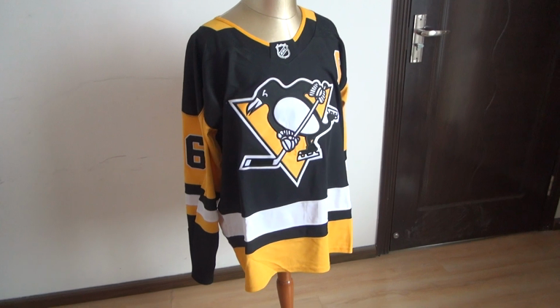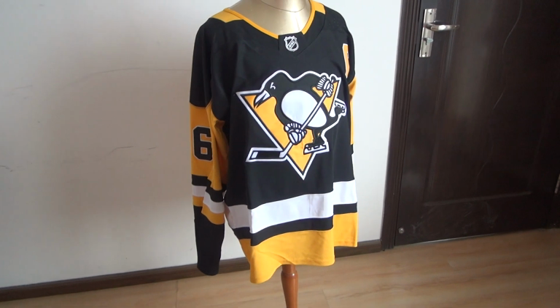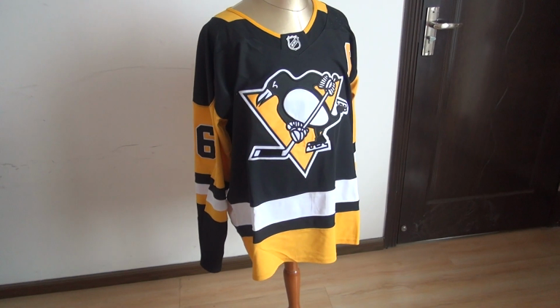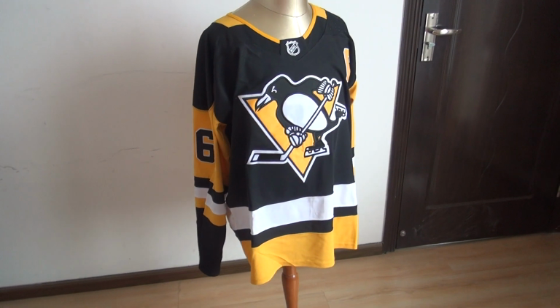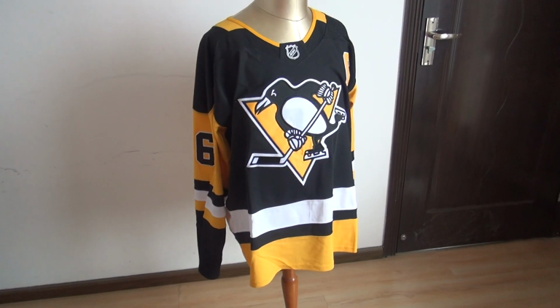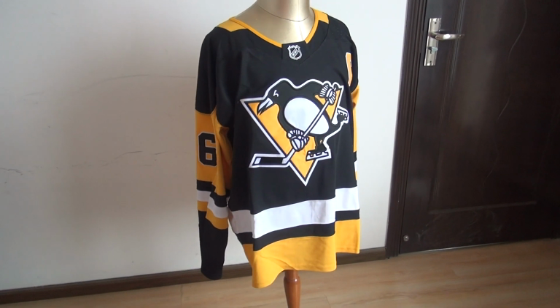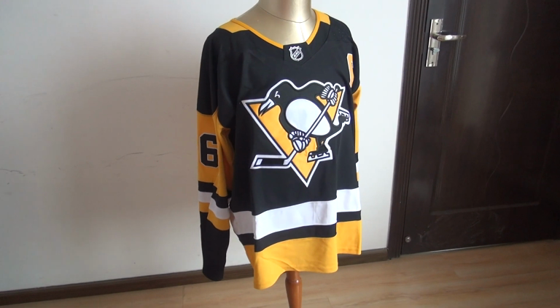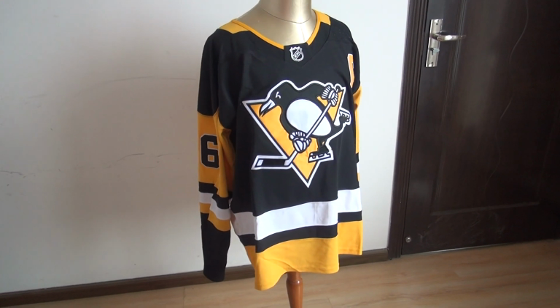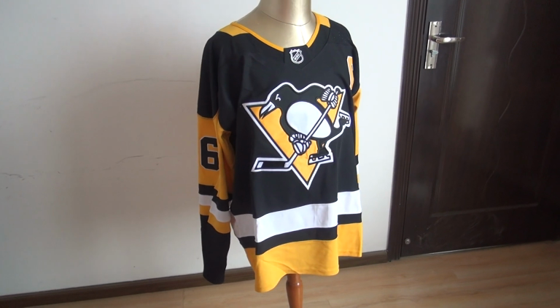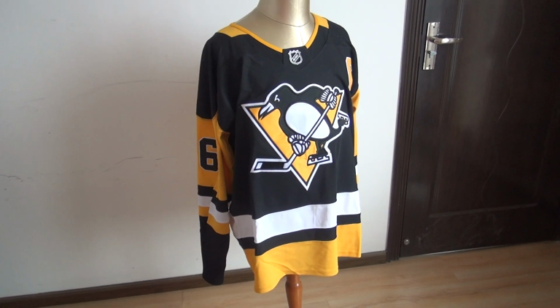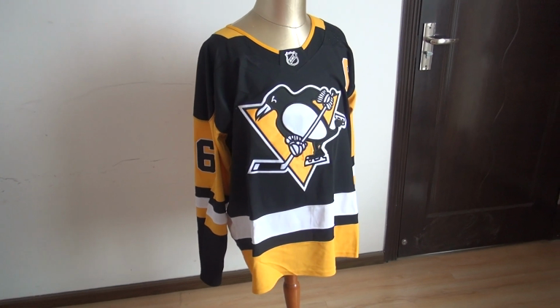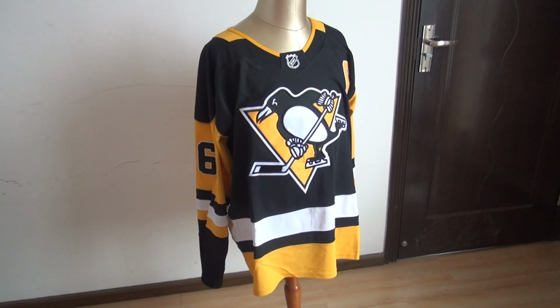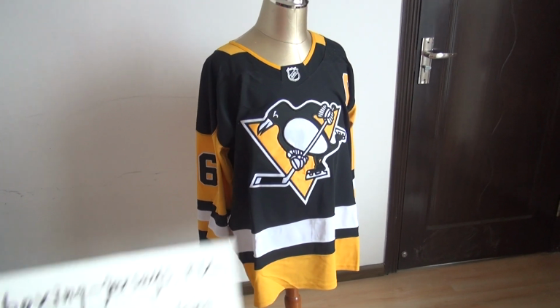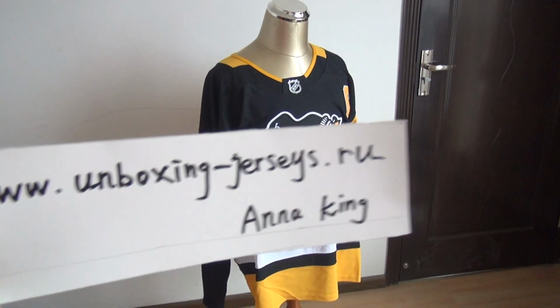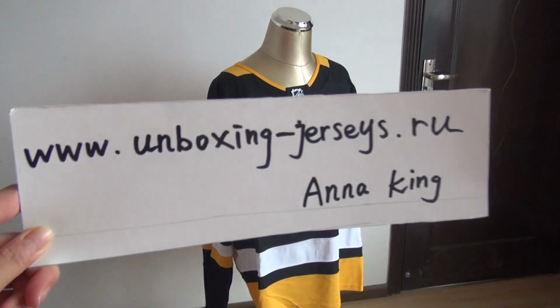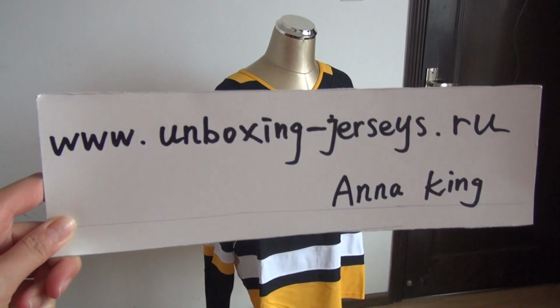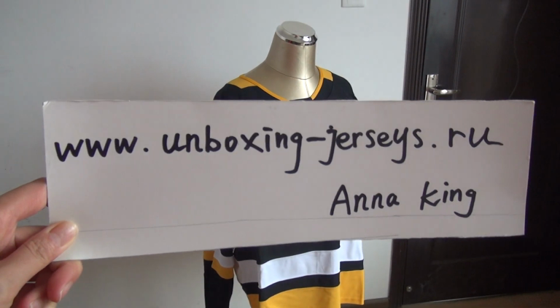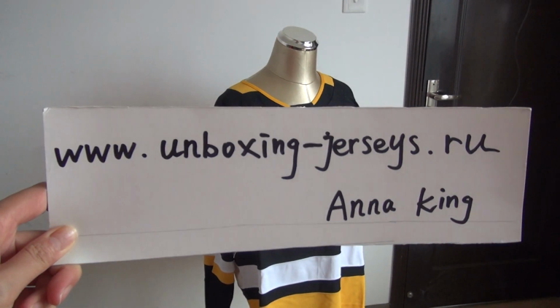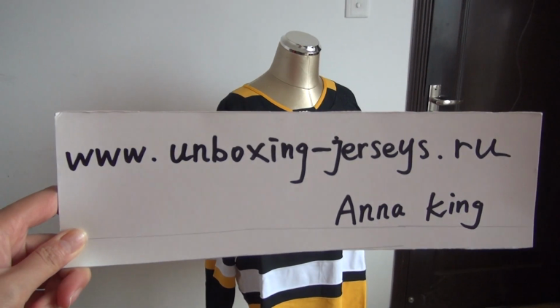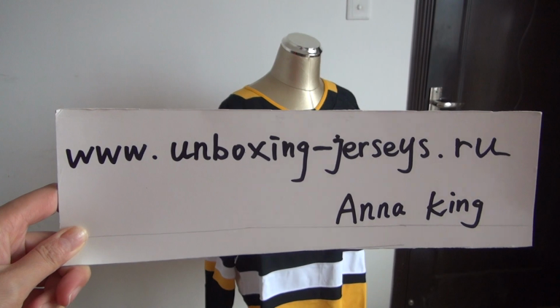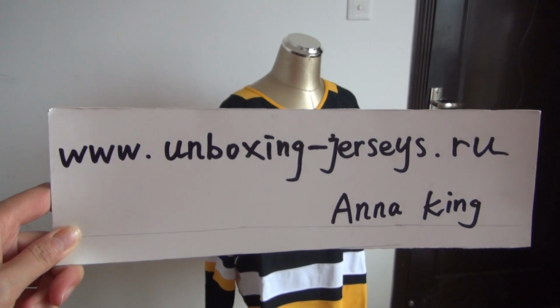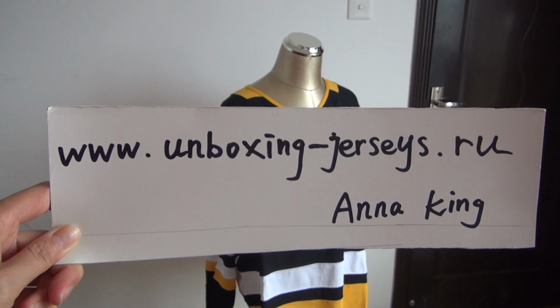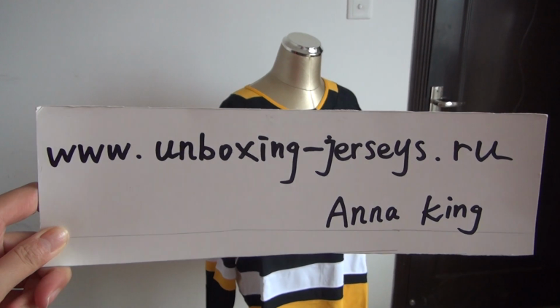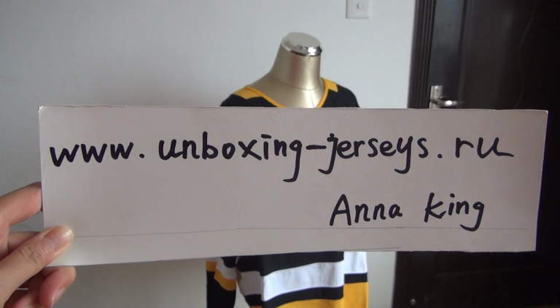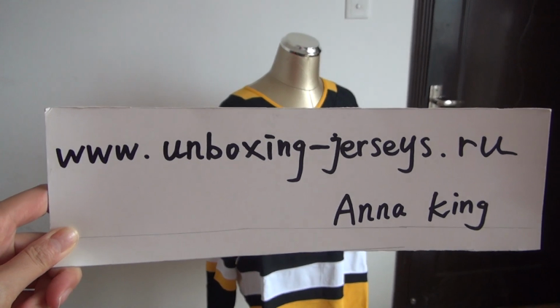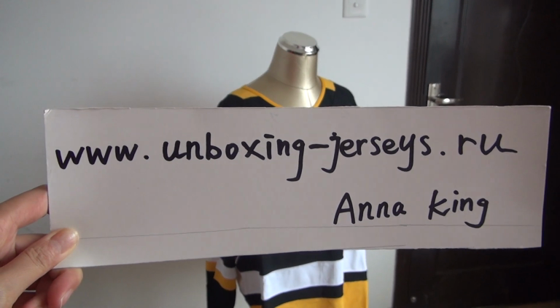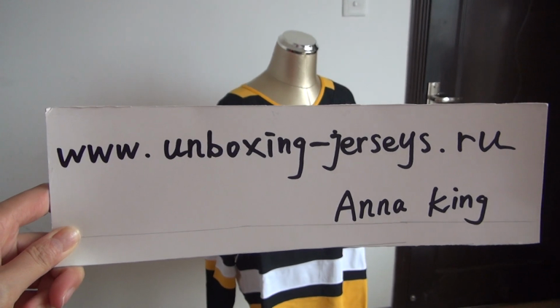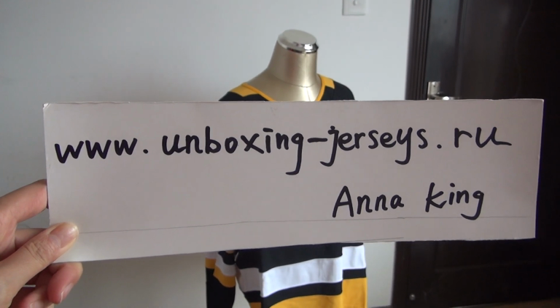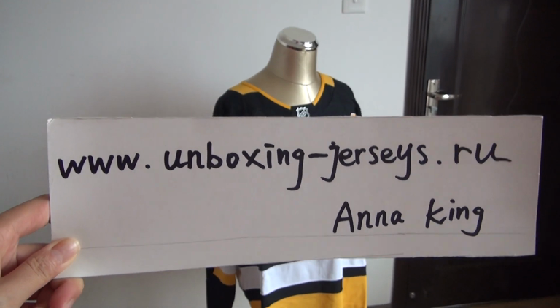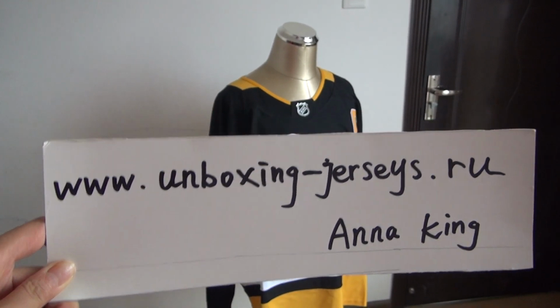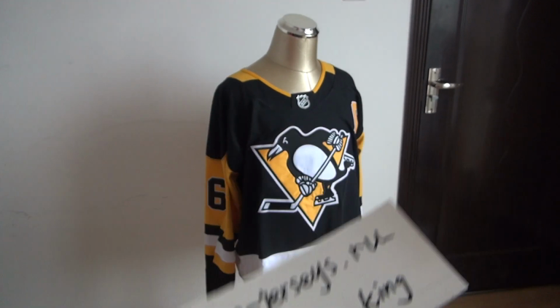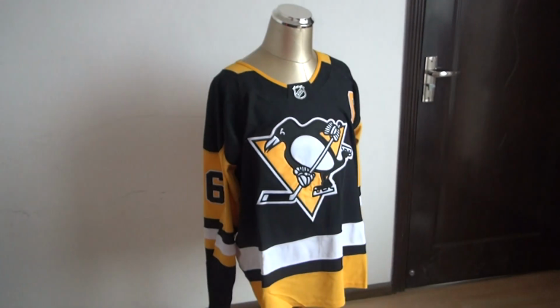Hello YouTube, this is Anna King. I am from www.unboxing-jessies.ru